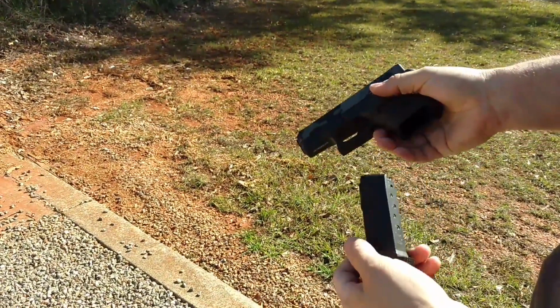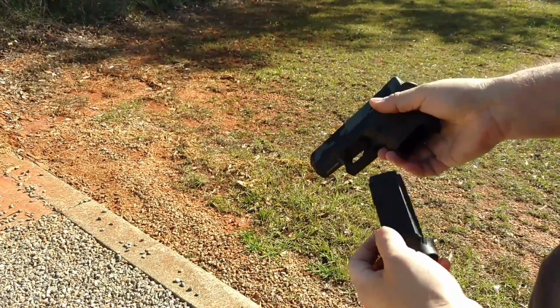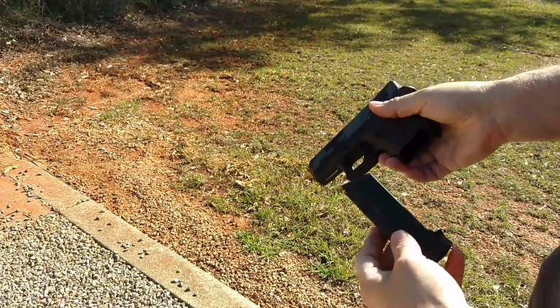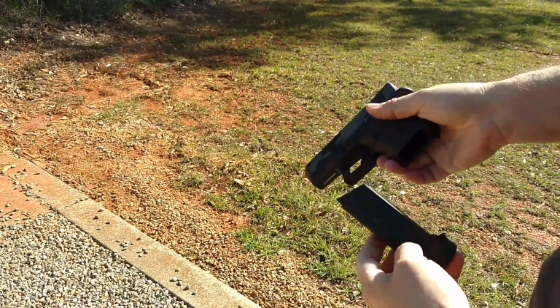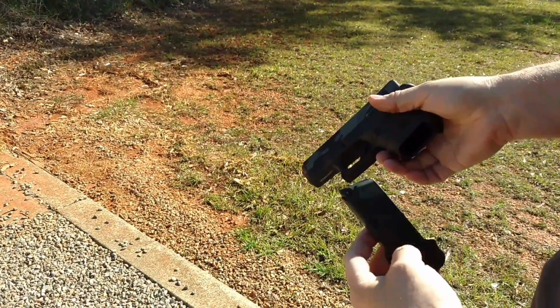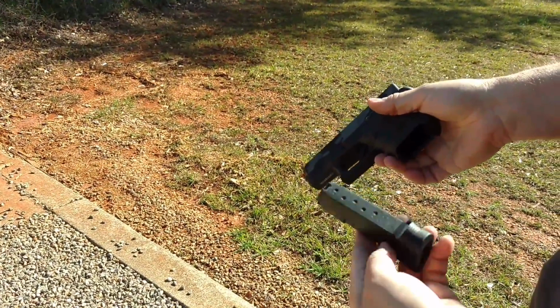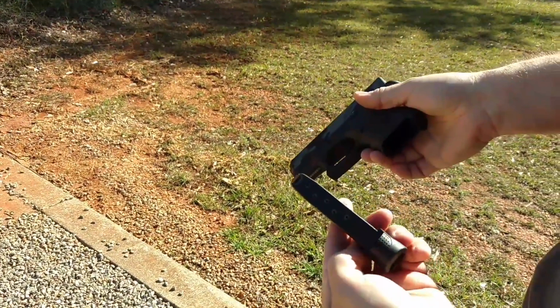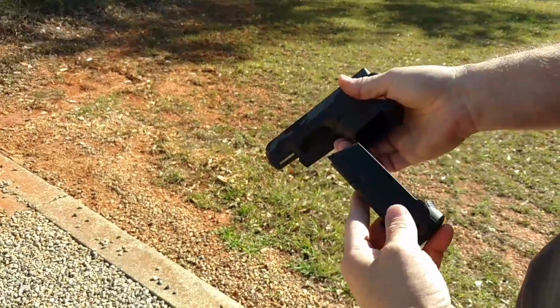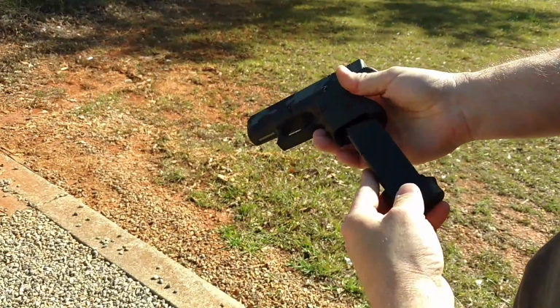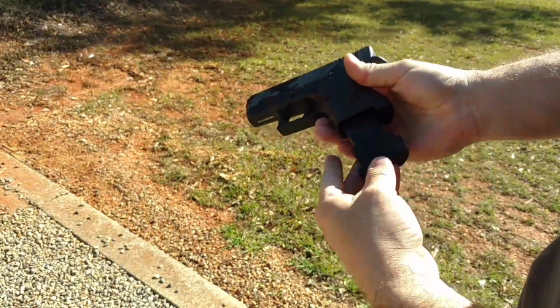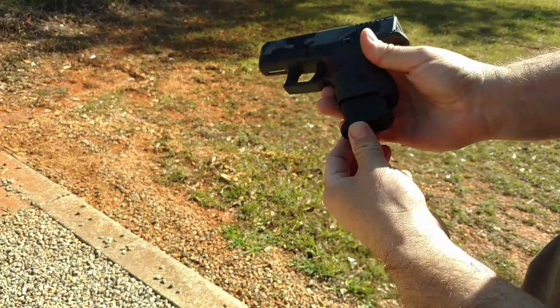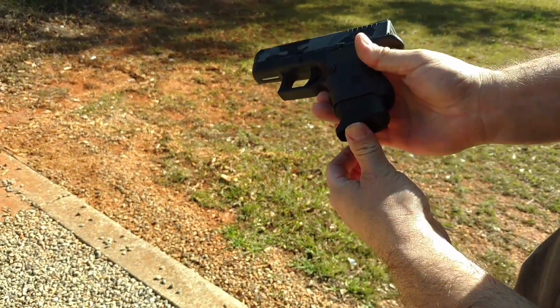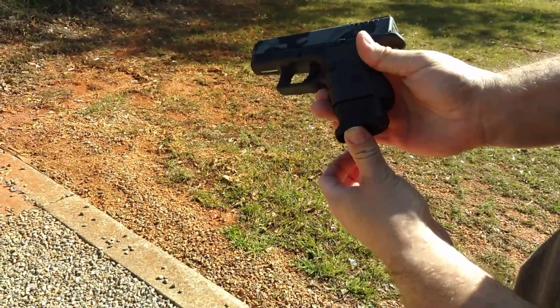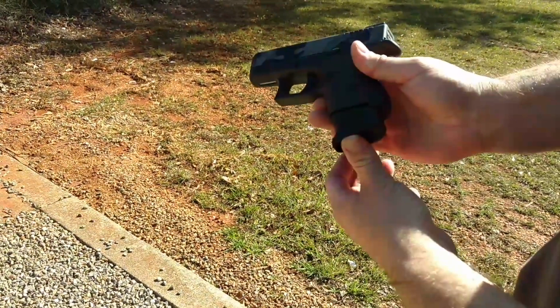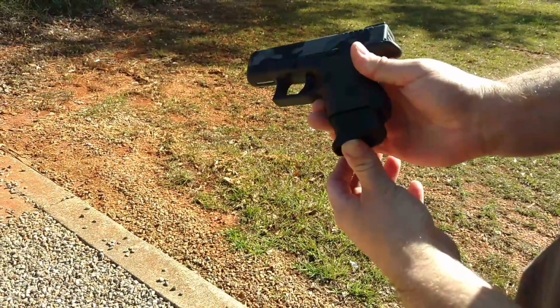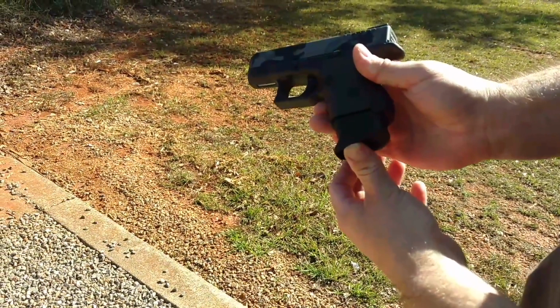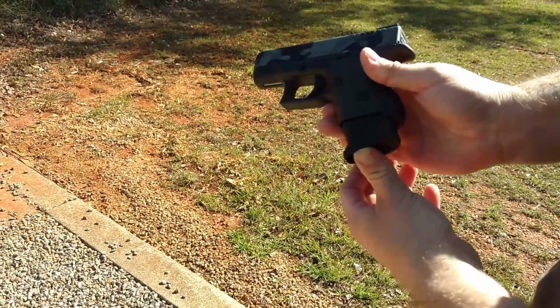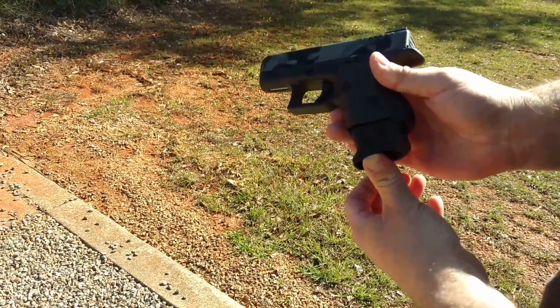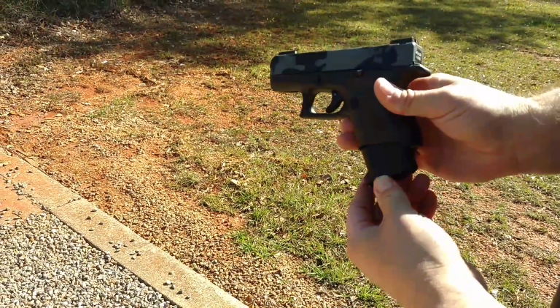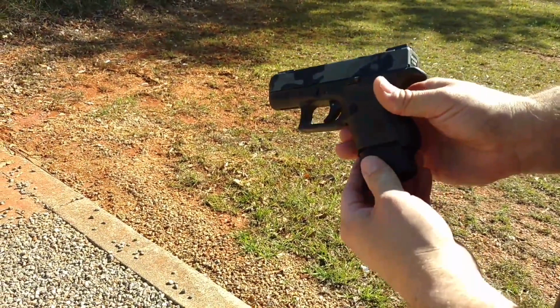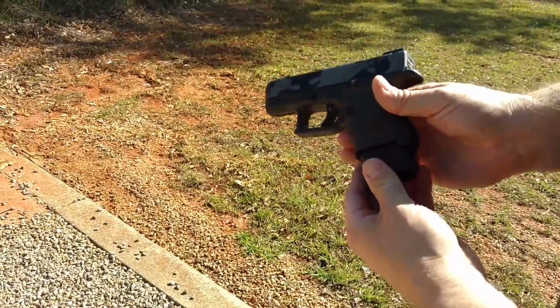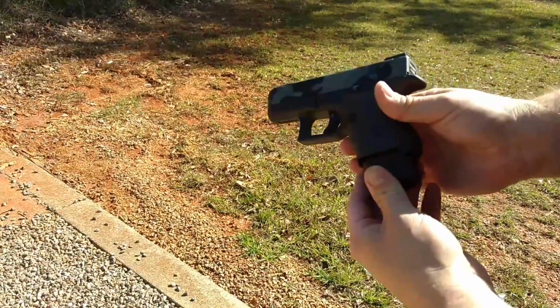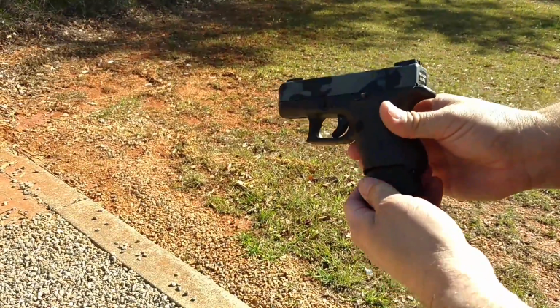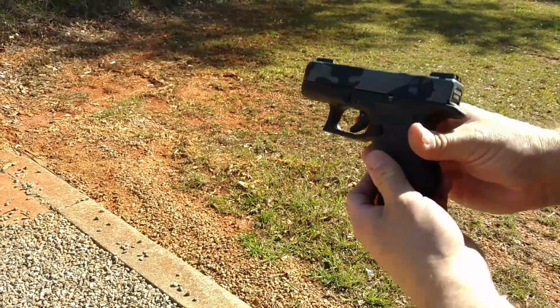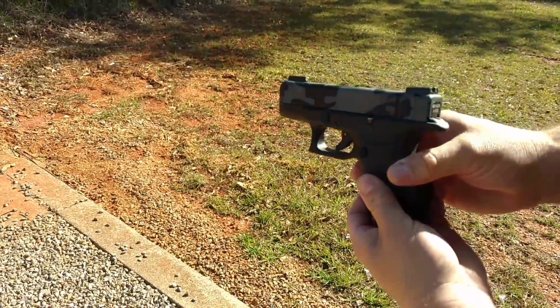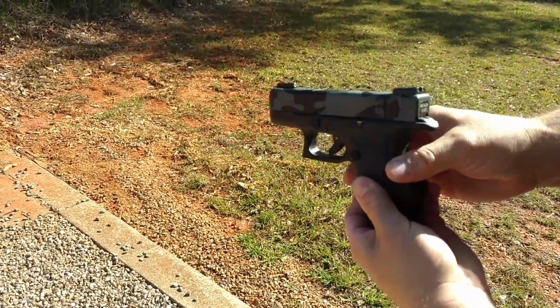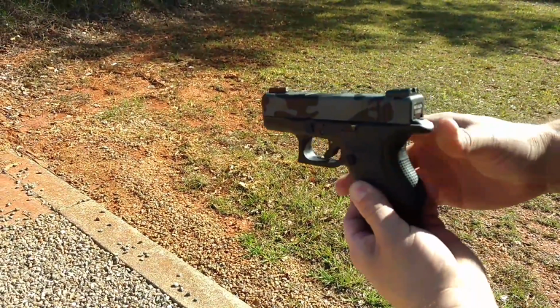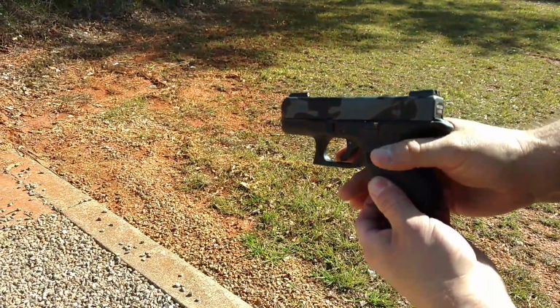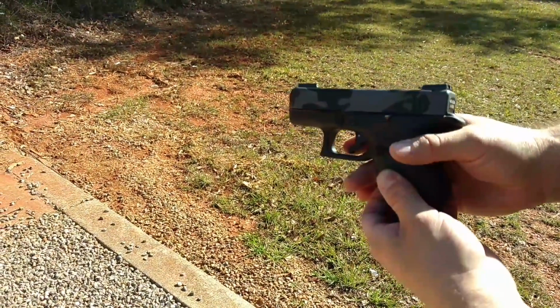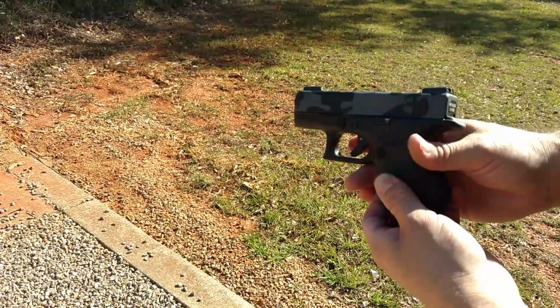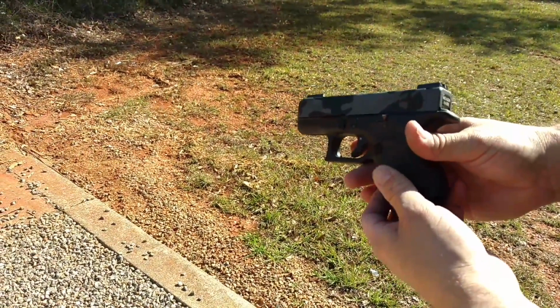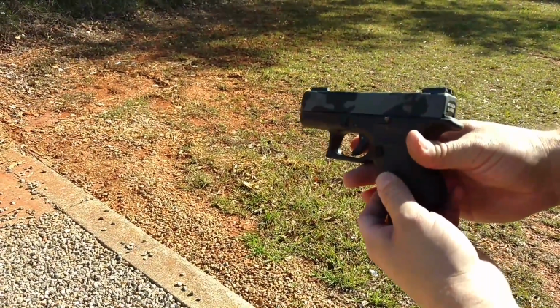Again, I do not recommend this, but if you put a little pressure on the Glock 43 magazine and insert it in the 26, it will fire. And it fires flawlessly.